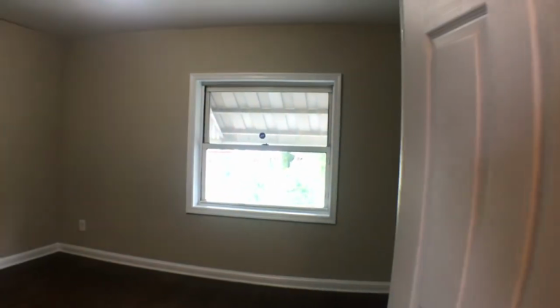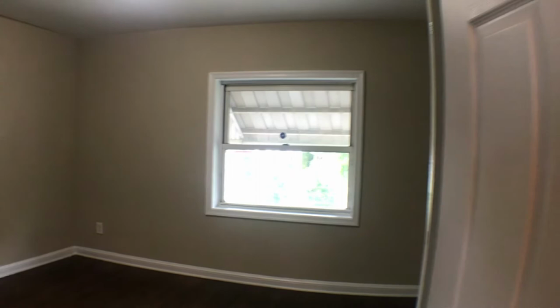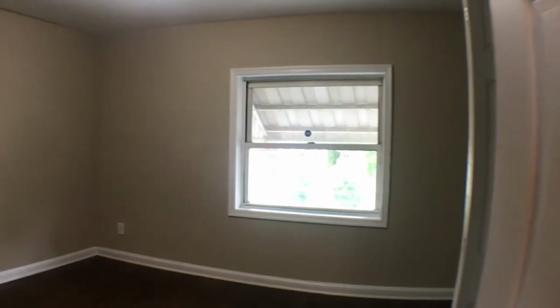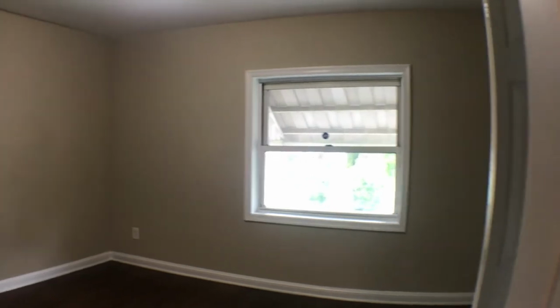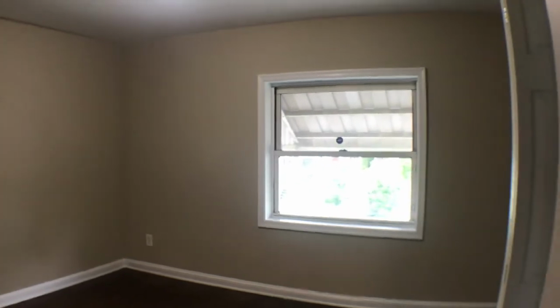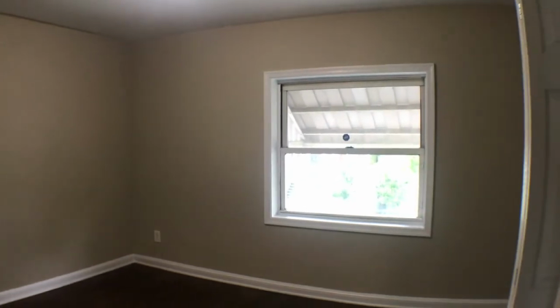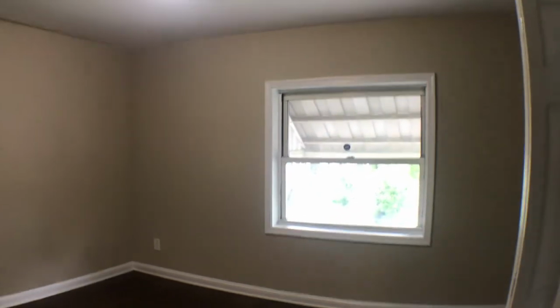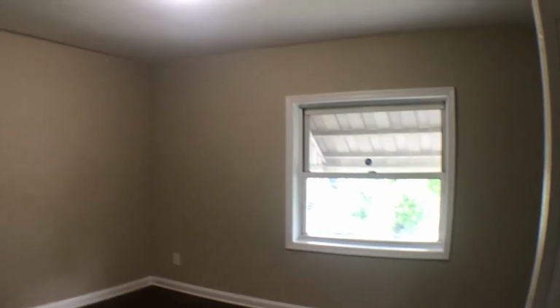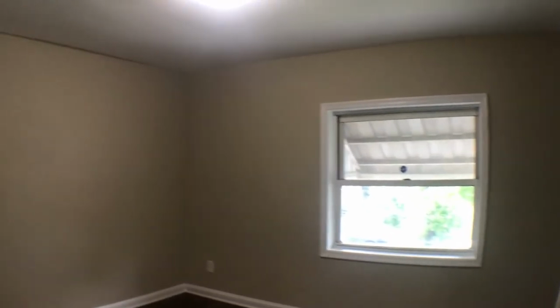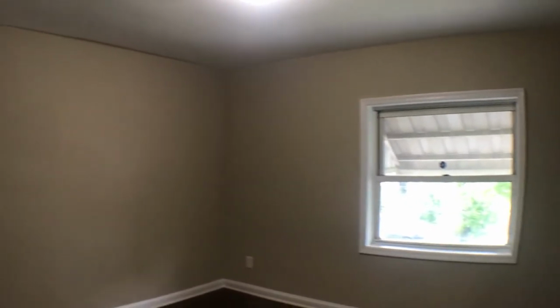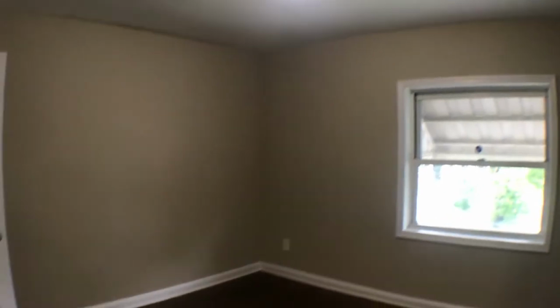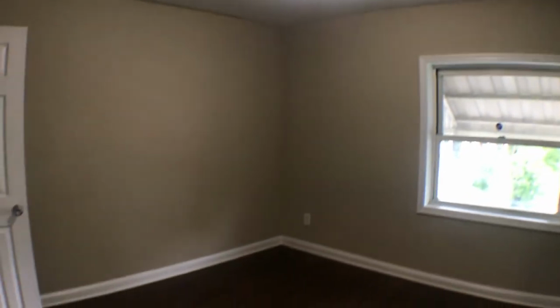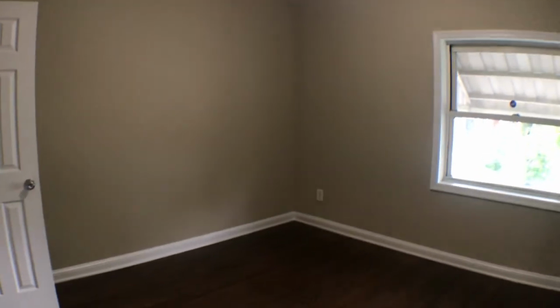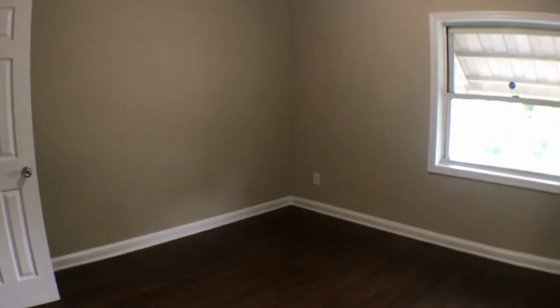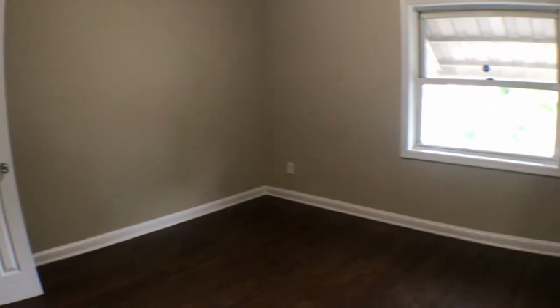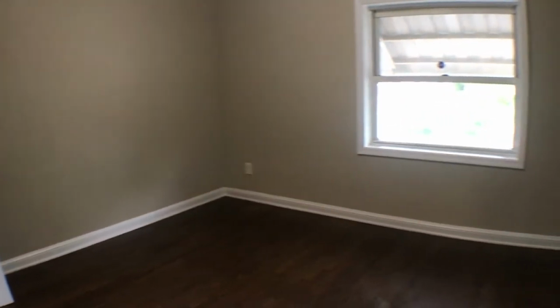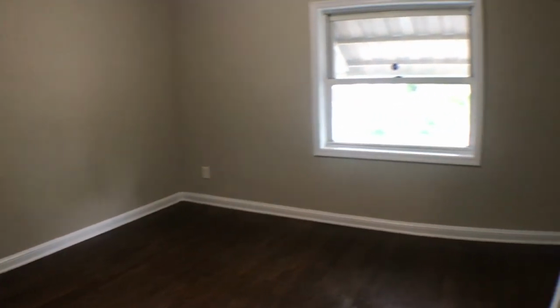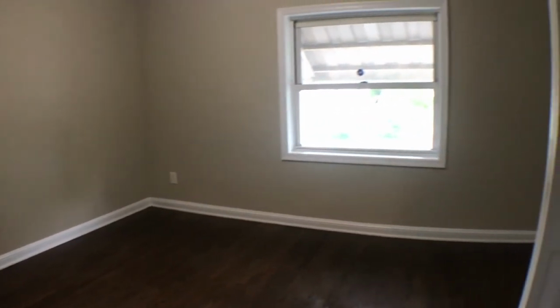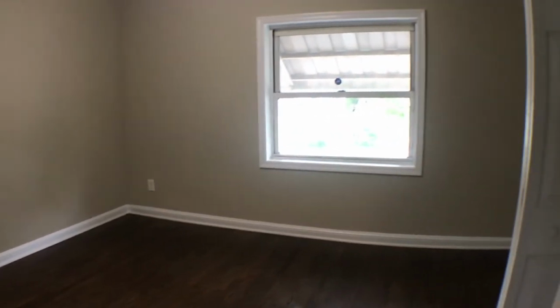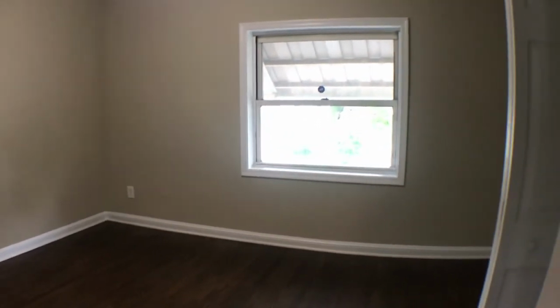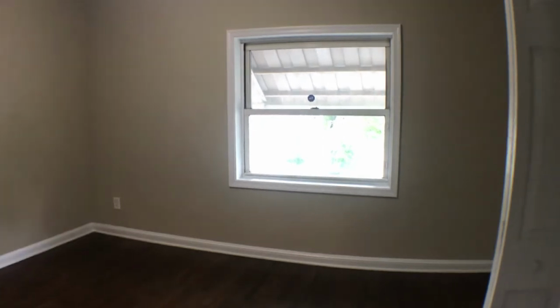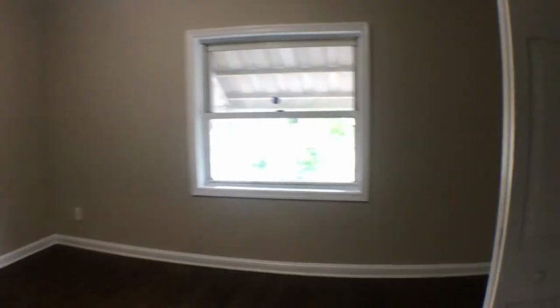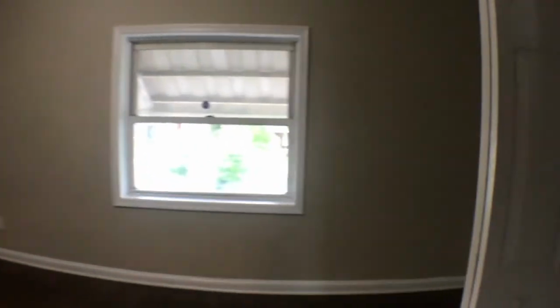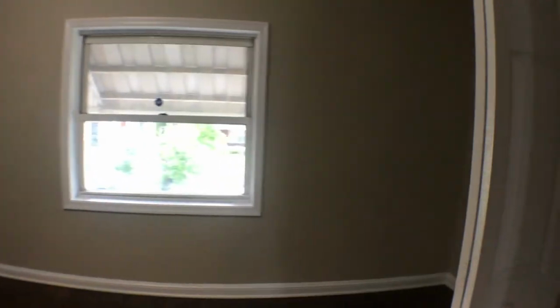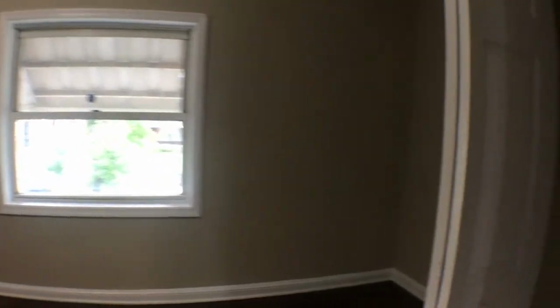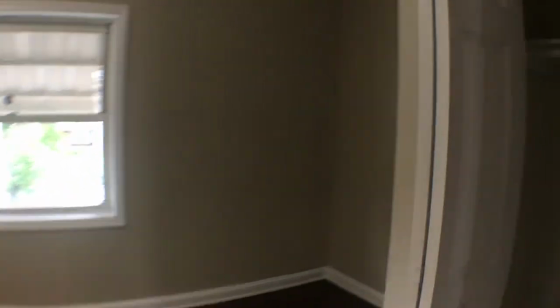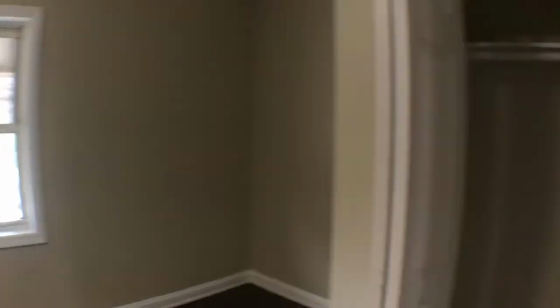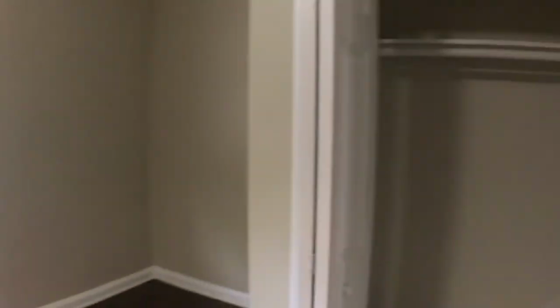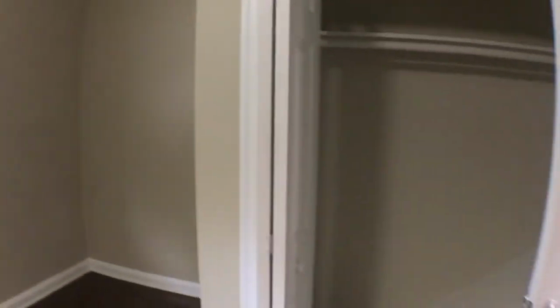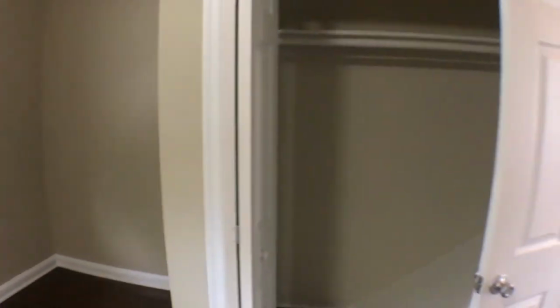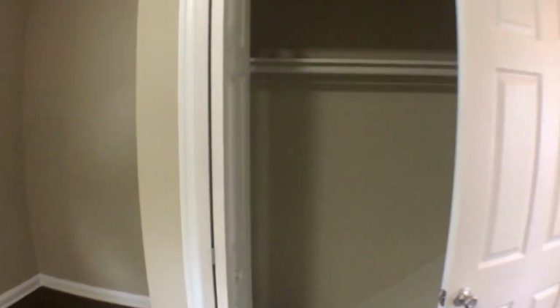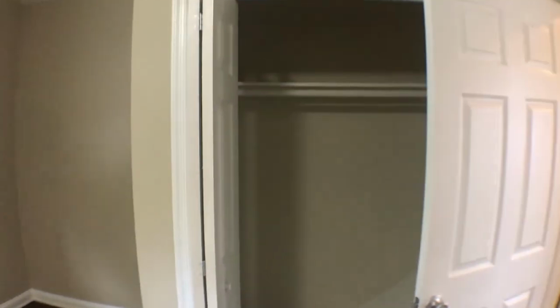And this is the master bedroom, with a closet here.